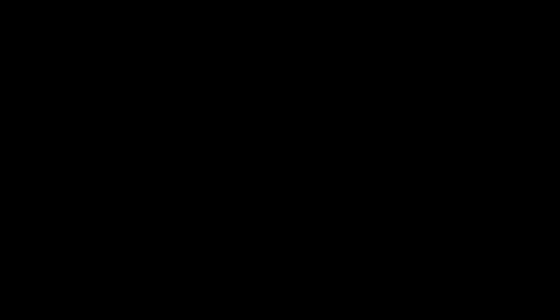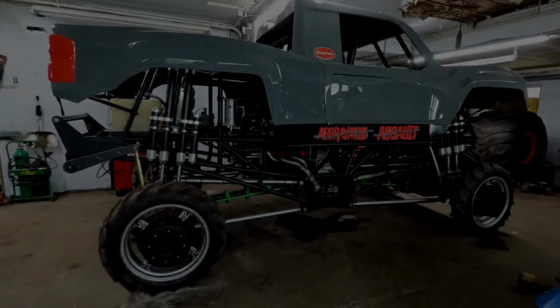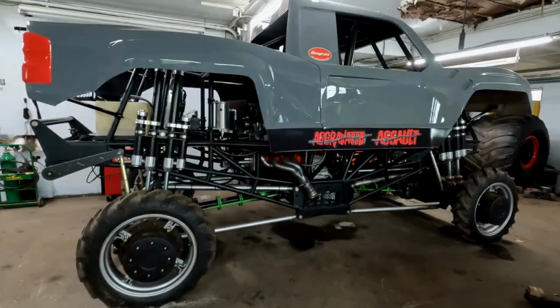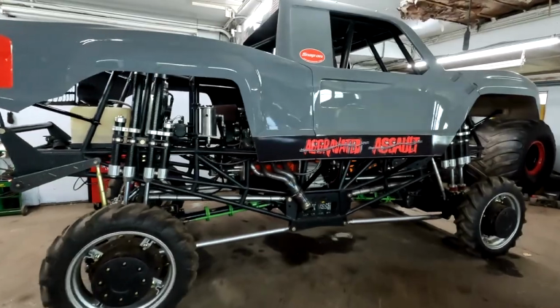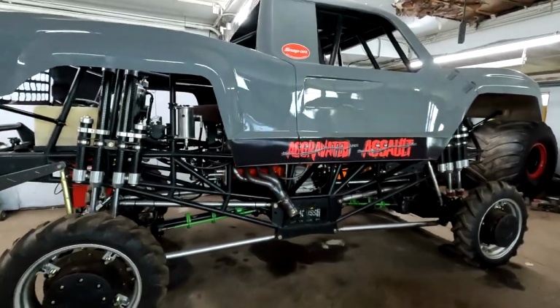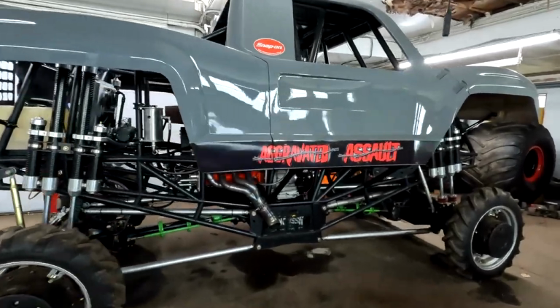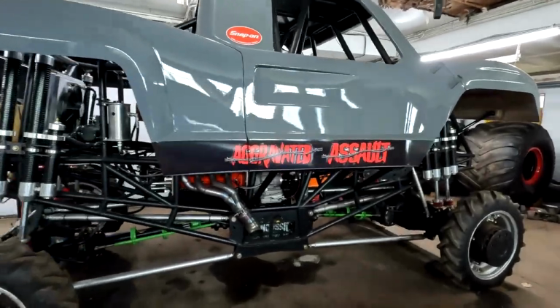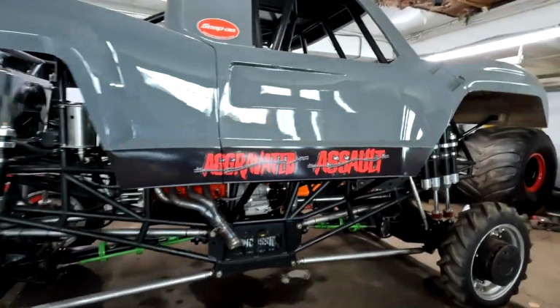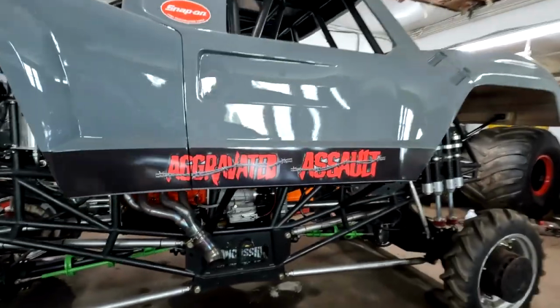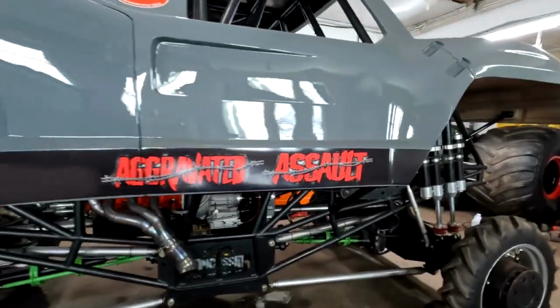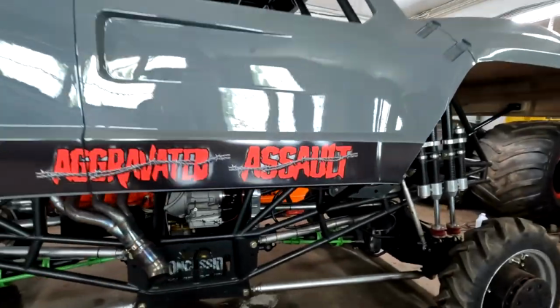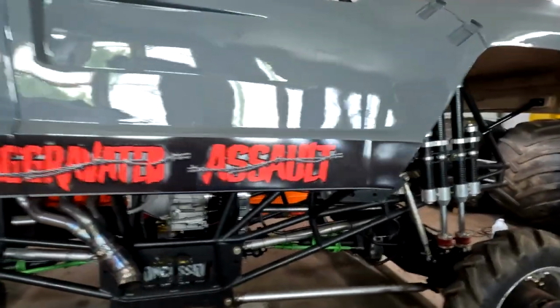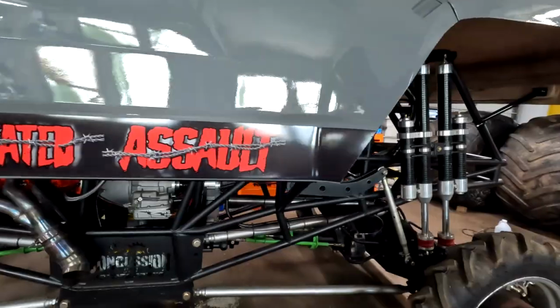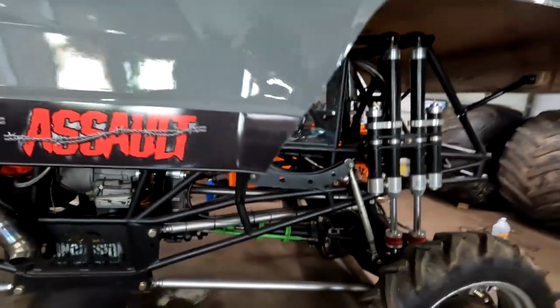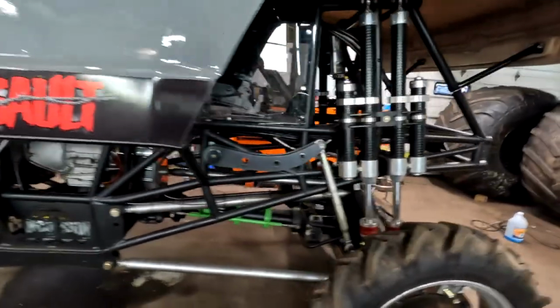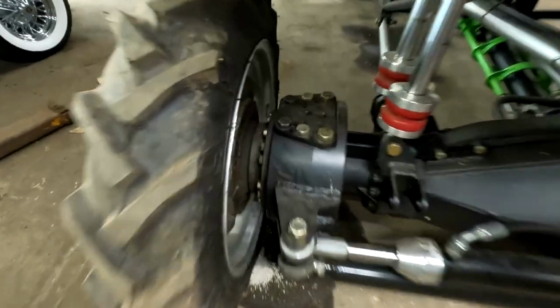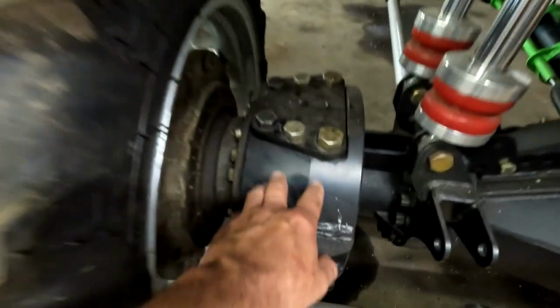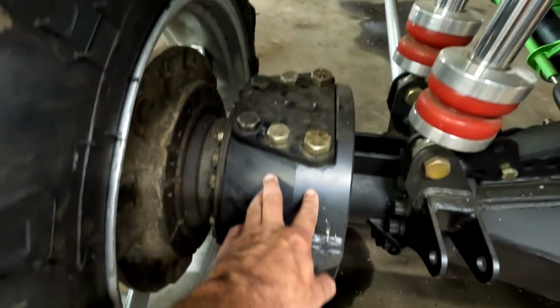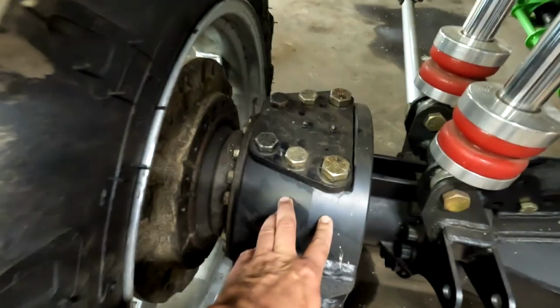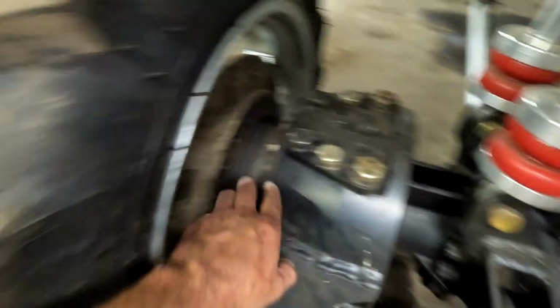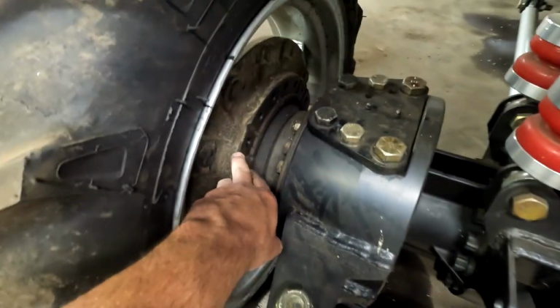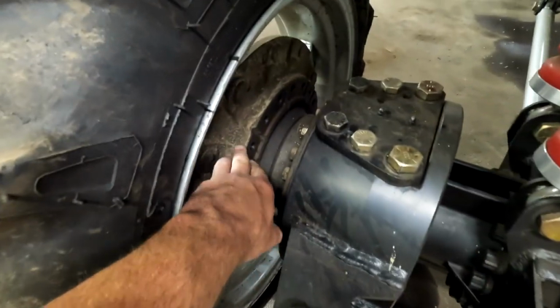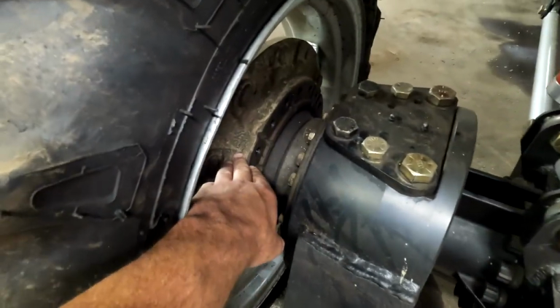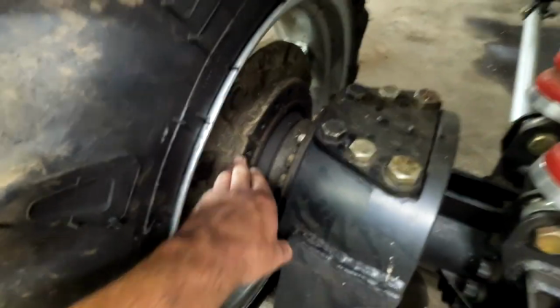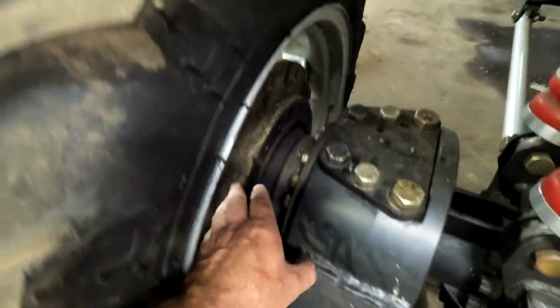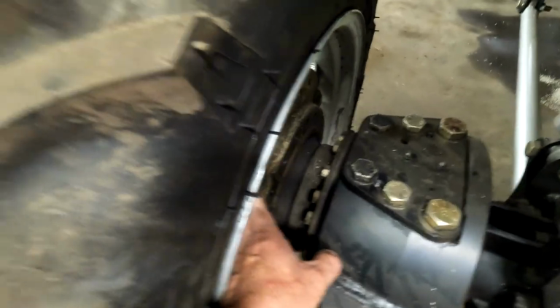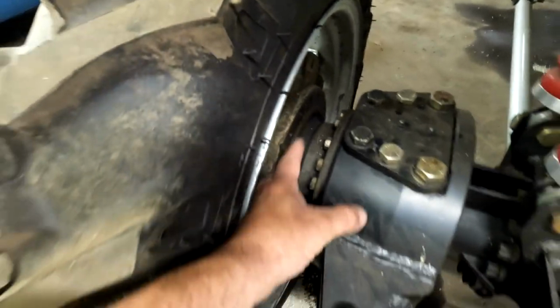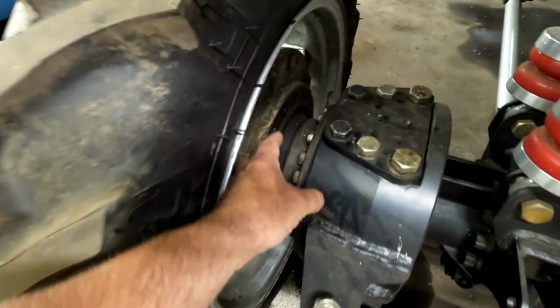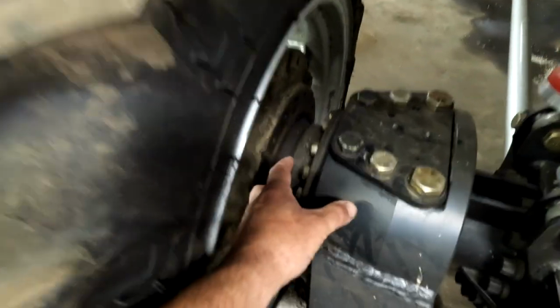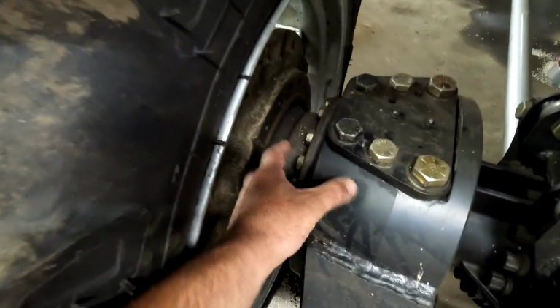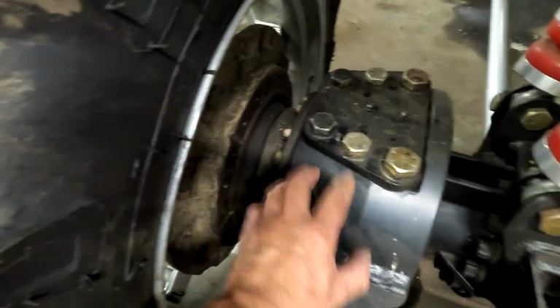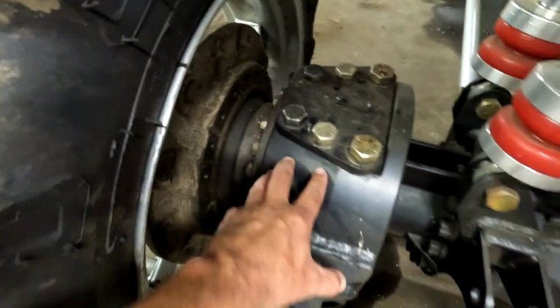Good afternoon, hope everybody's doing well. I'm here at my shop getting some work done on Aggravated Assault. This right here is a knuckle, this piece right here is called a hub. The hub attaches to the spindle, and the spindle bolts to the knuckle.